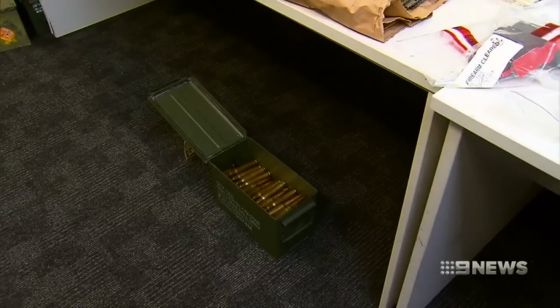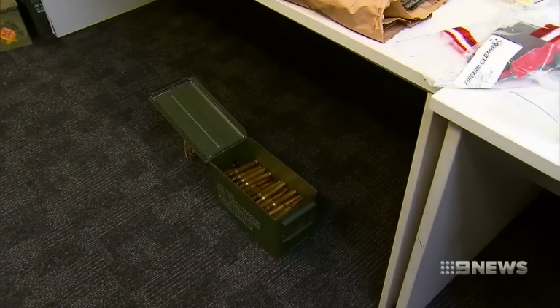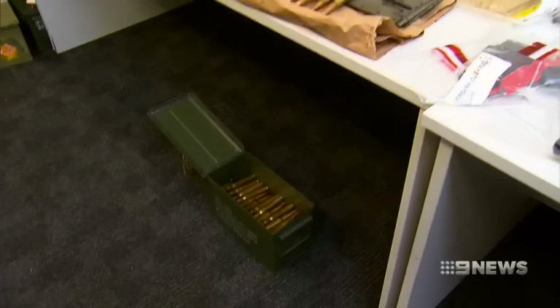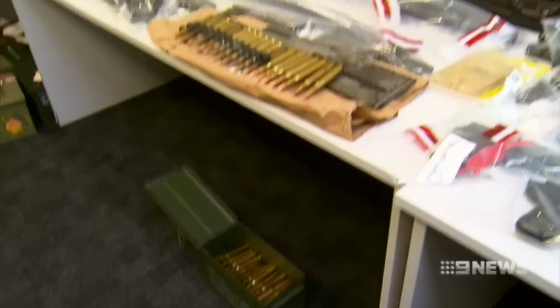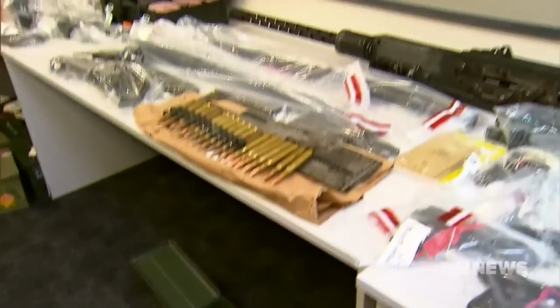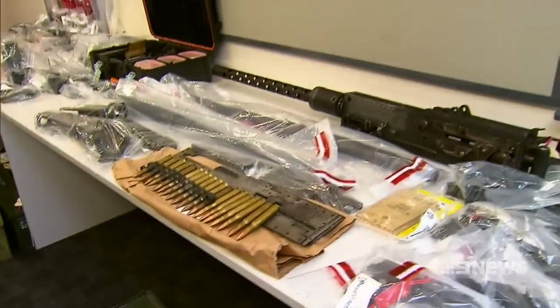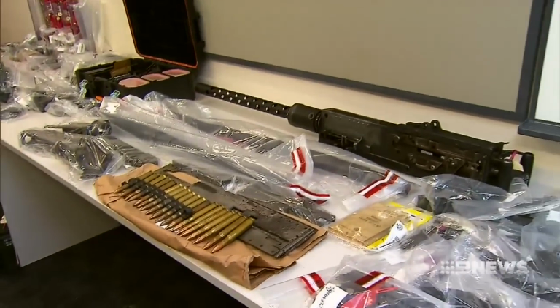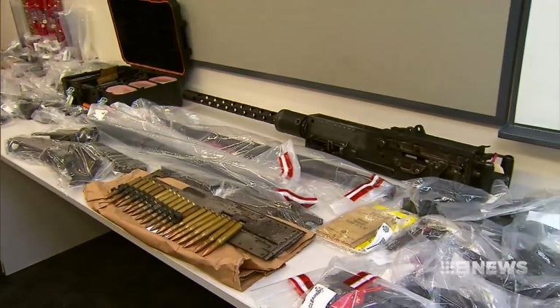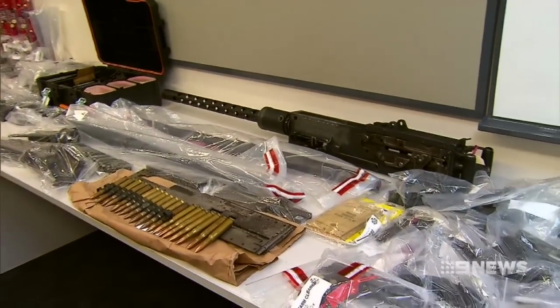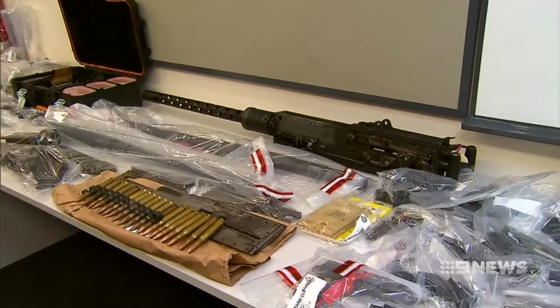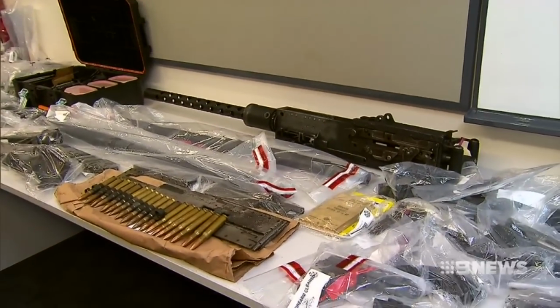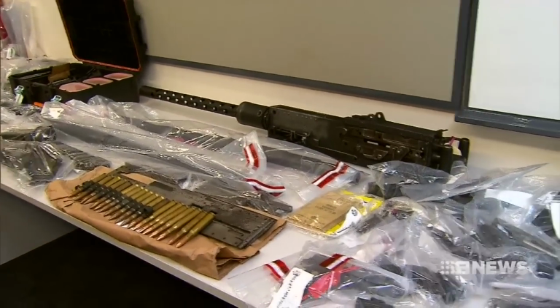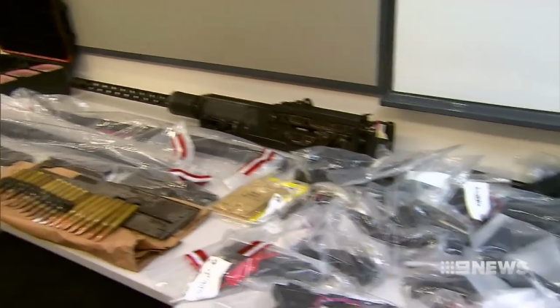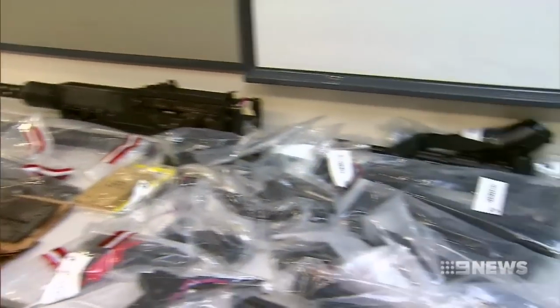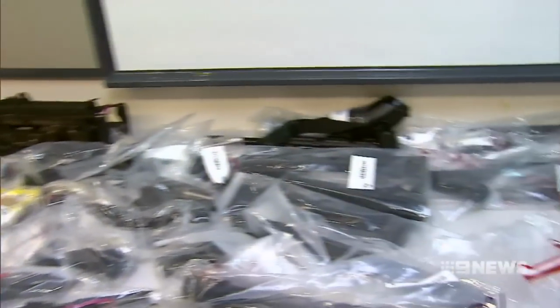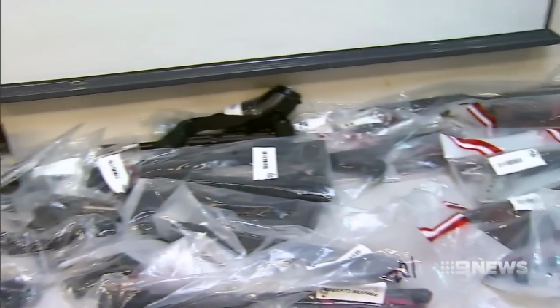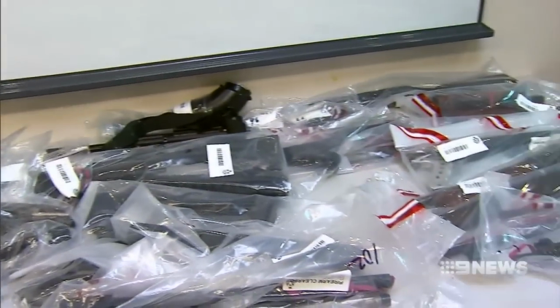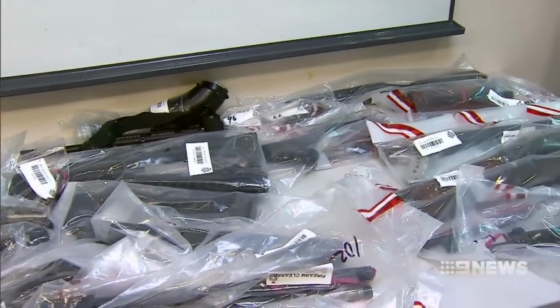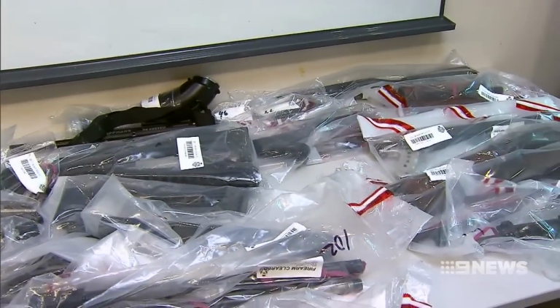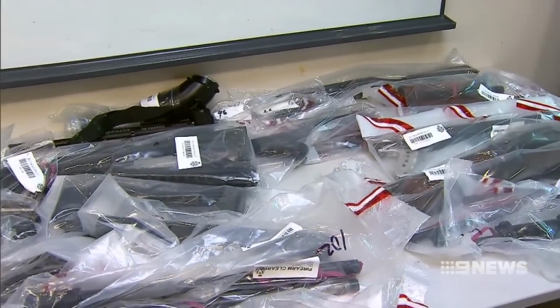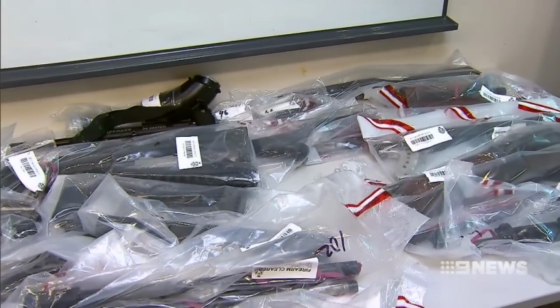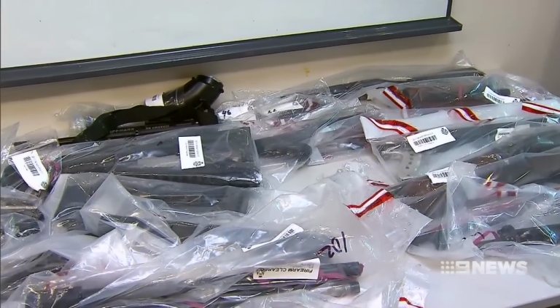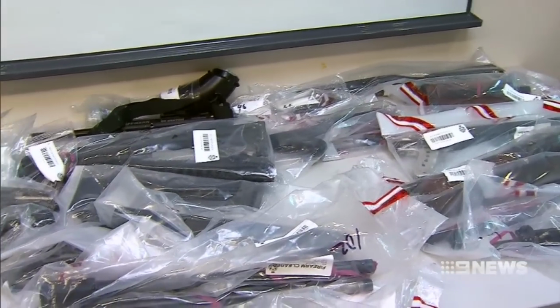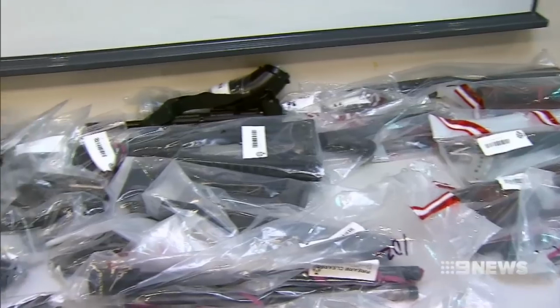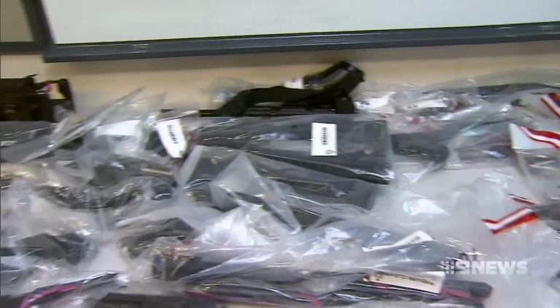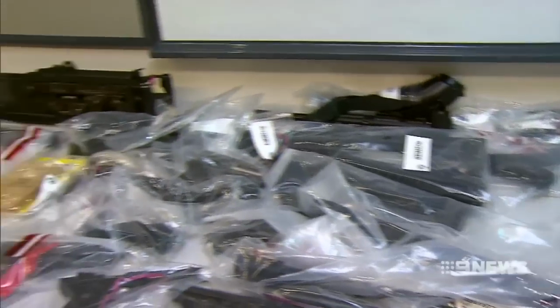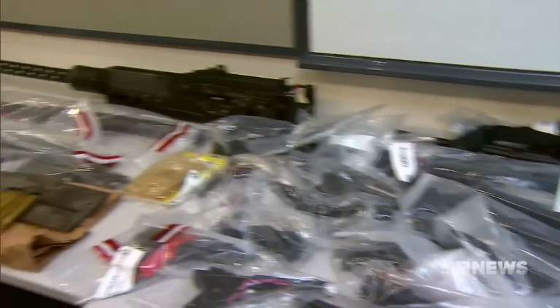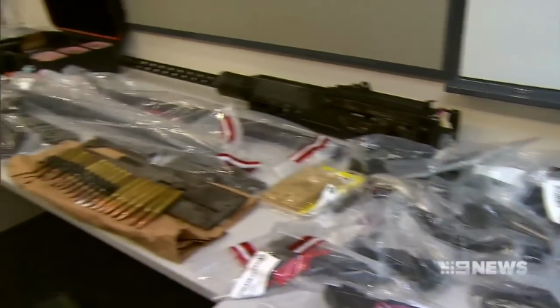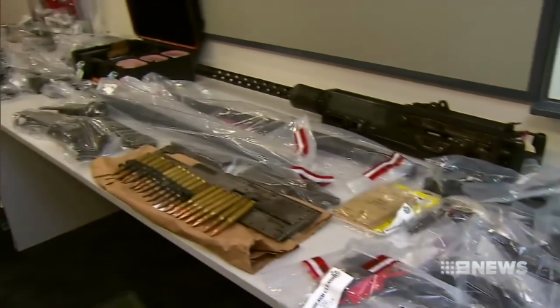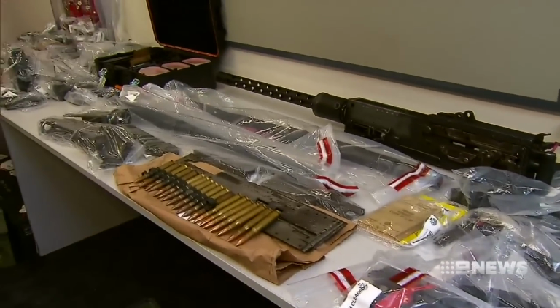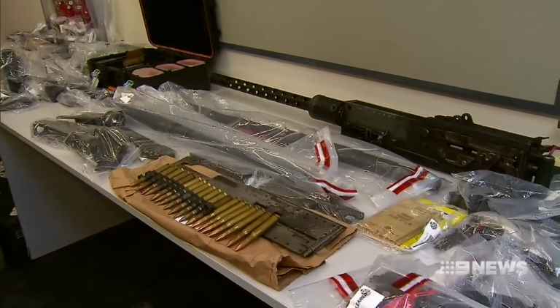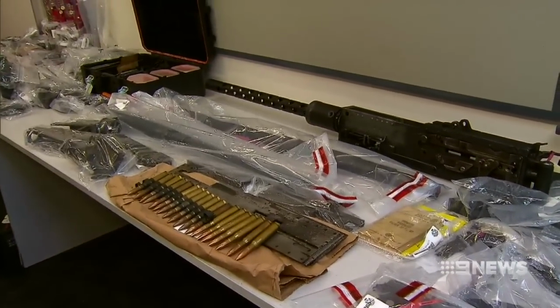The operation began when Australian Border Force officers intercepted a parcel from Slovenia earlier this month. It contained parts used to manufacture a gun.